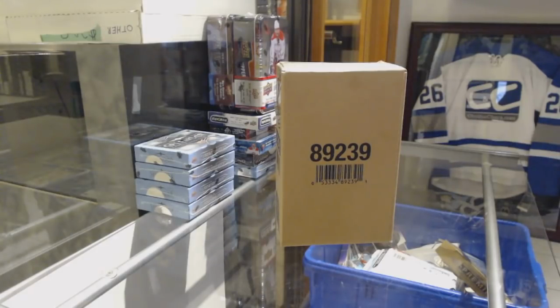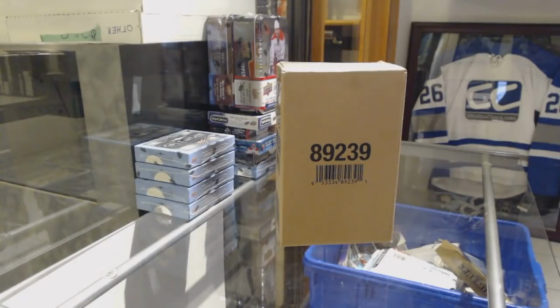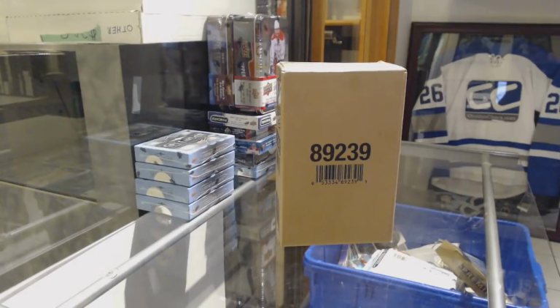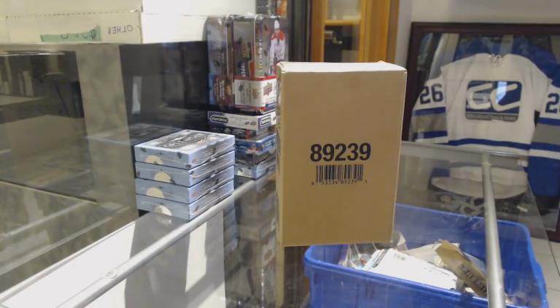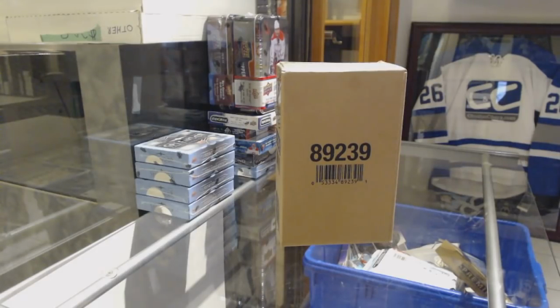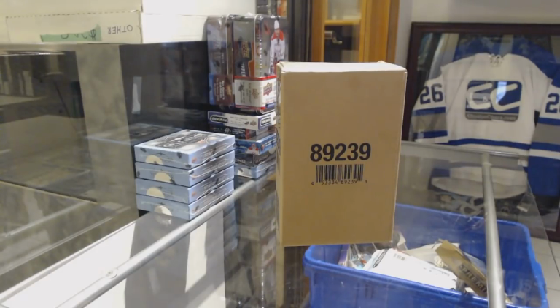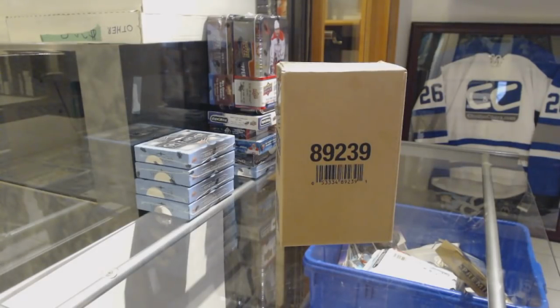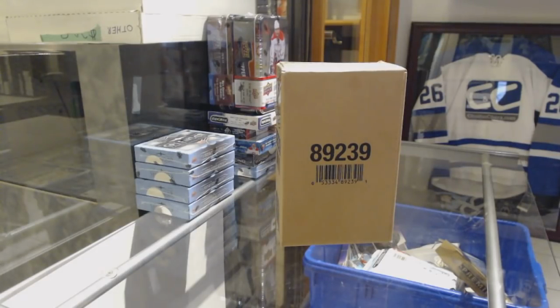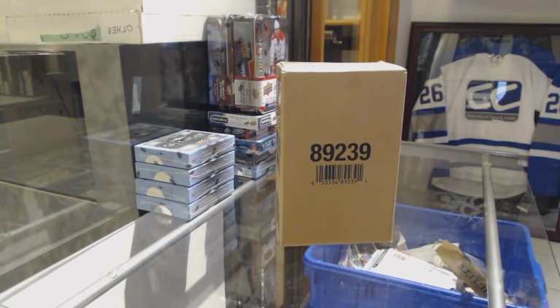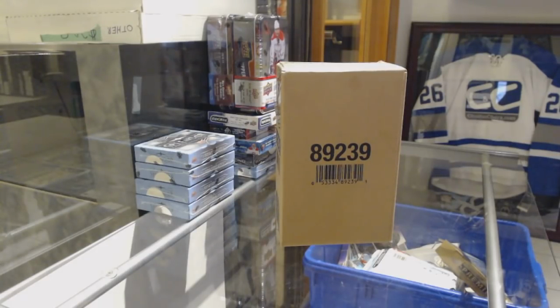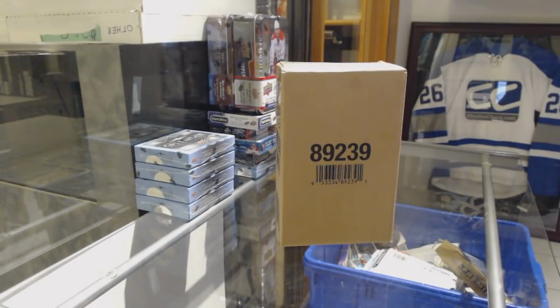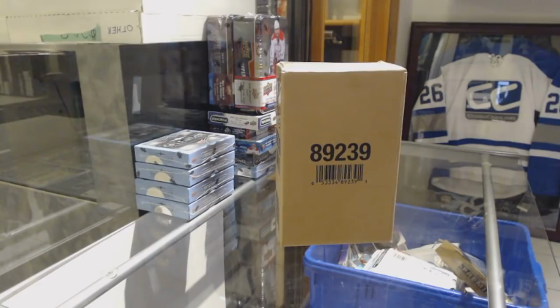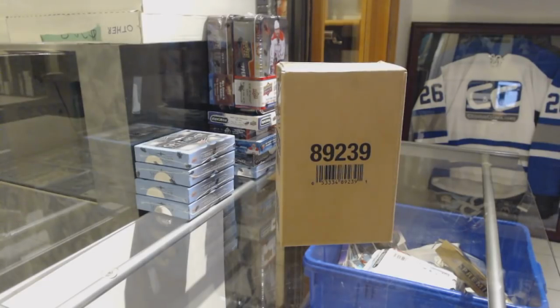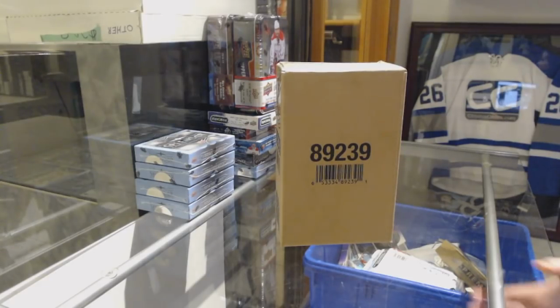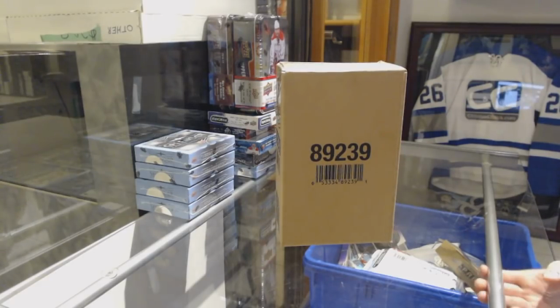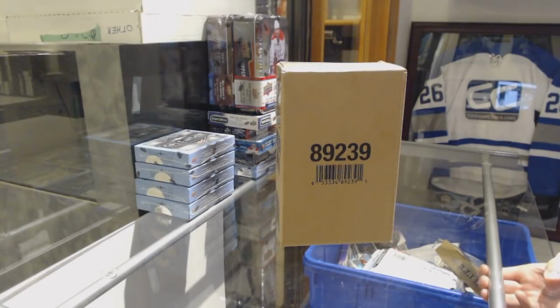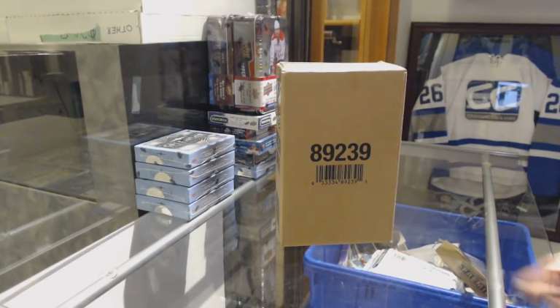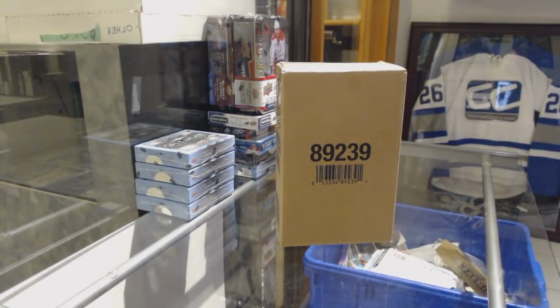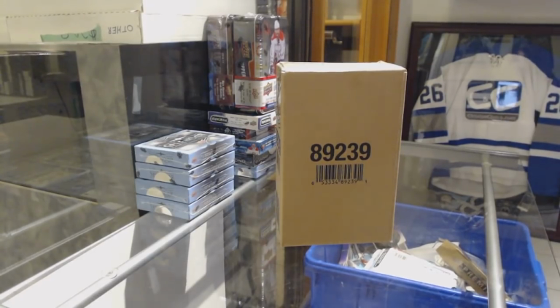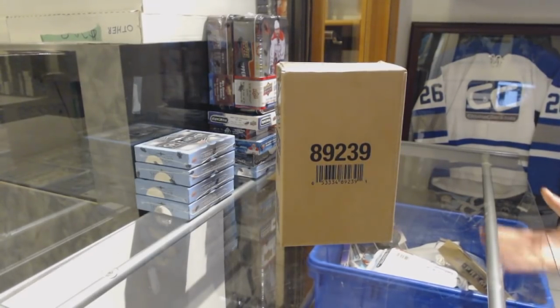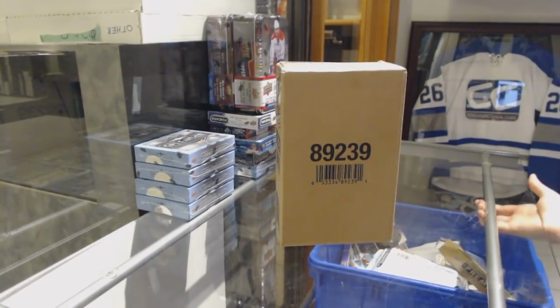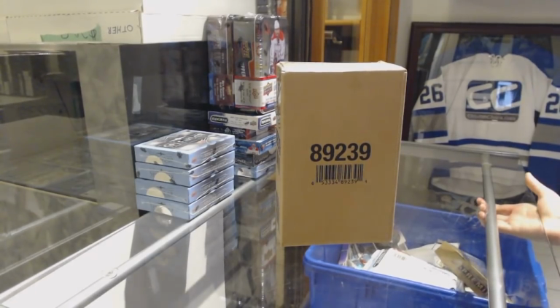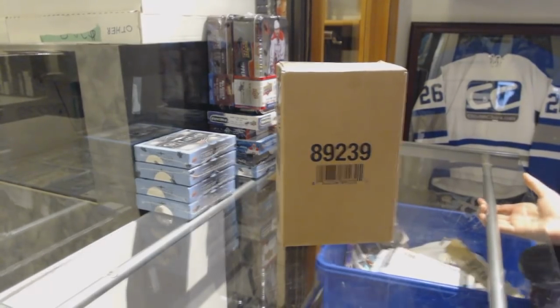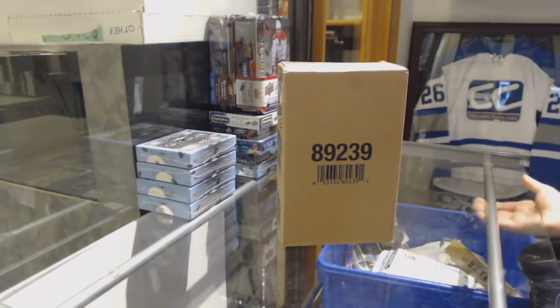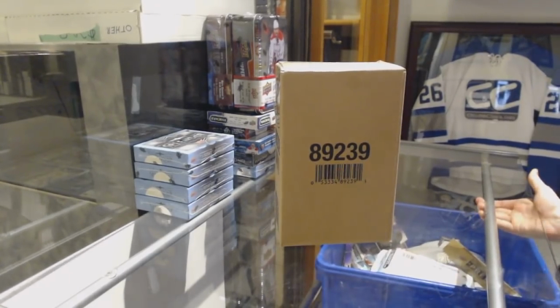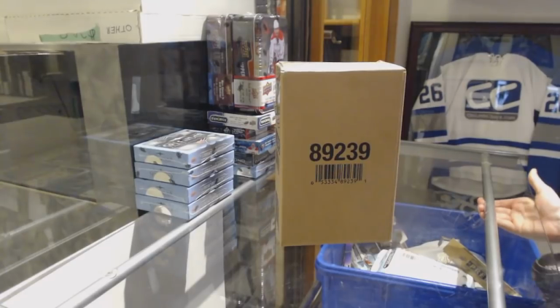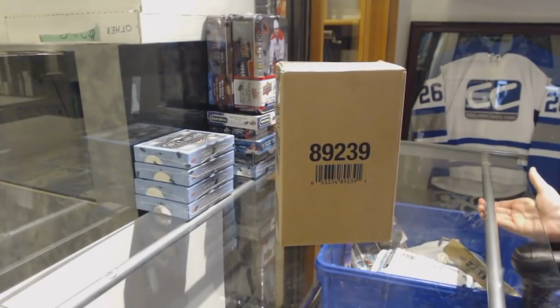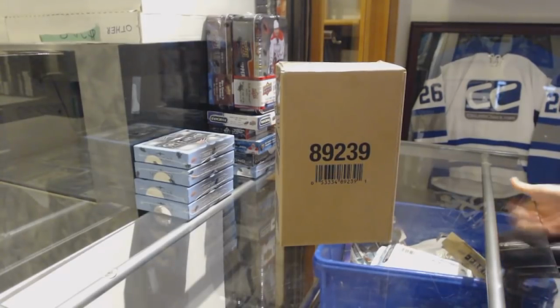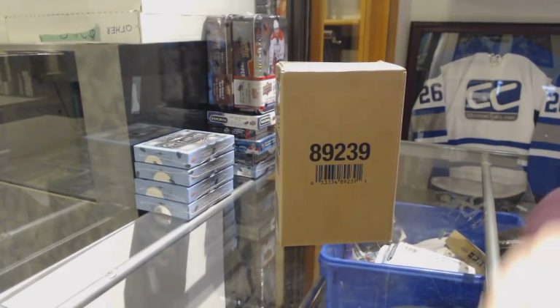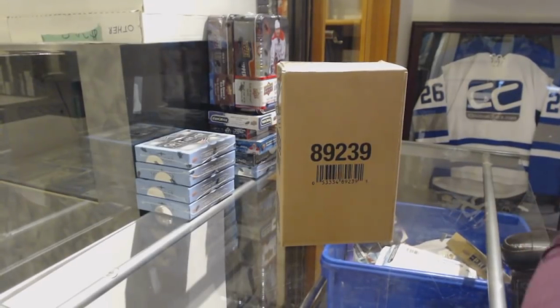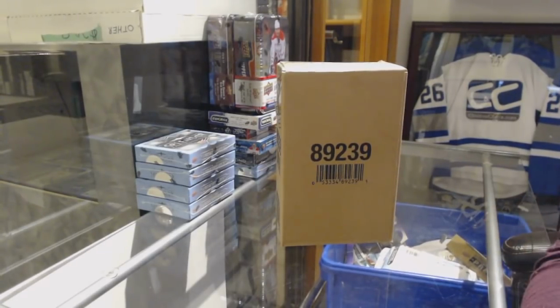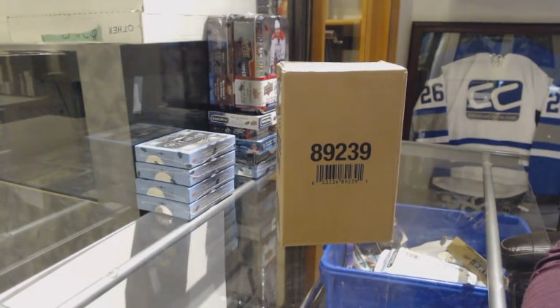Starting off CNC group rig 9502, we've got the five box case of 1718 Upper Deck Premier. Here we go, ladies and gentlemen.